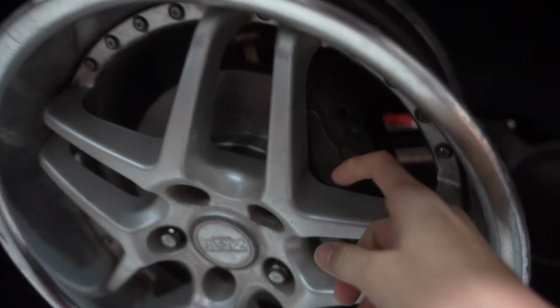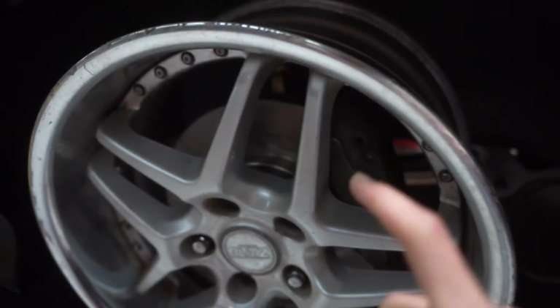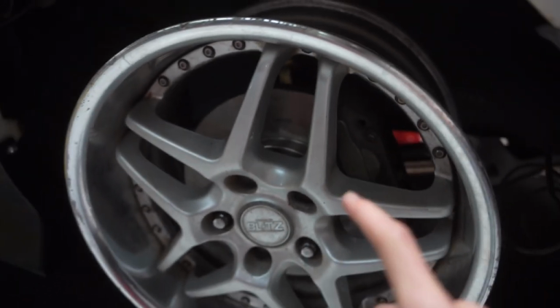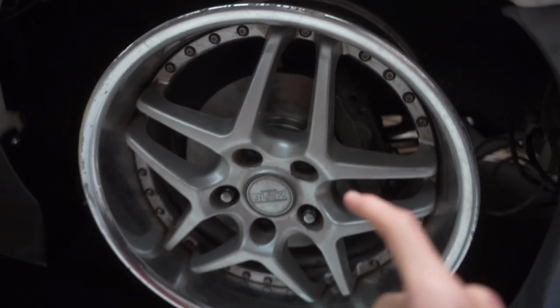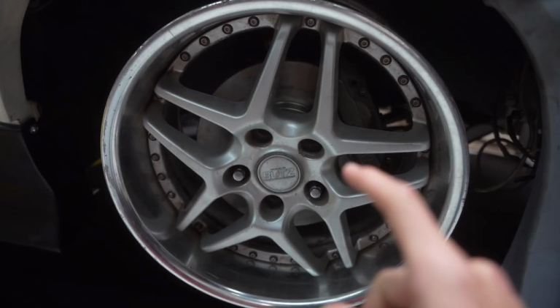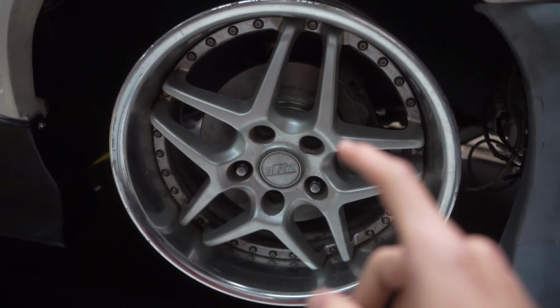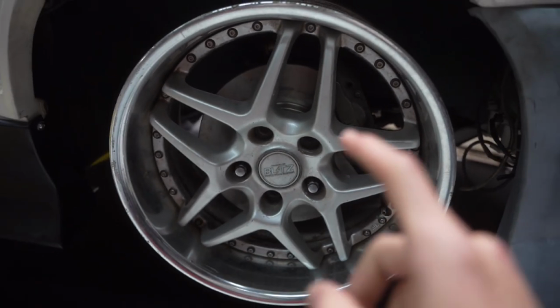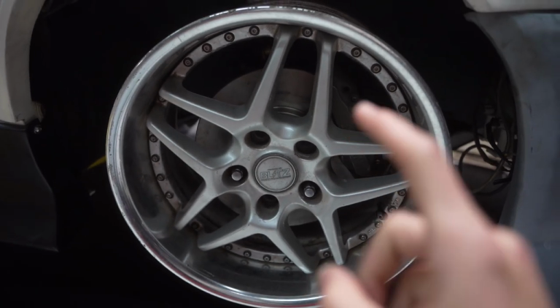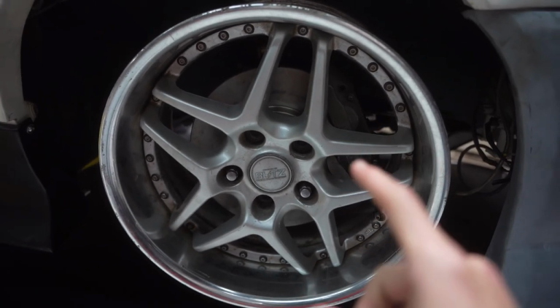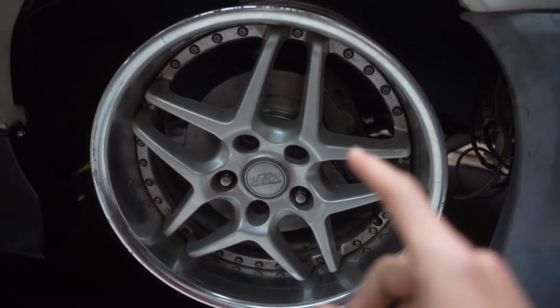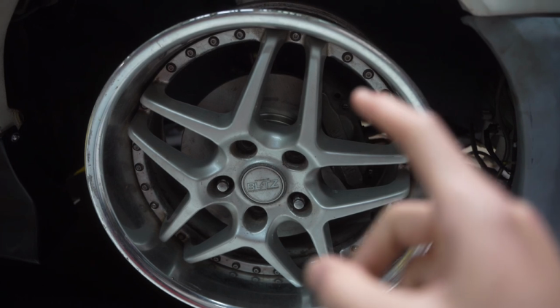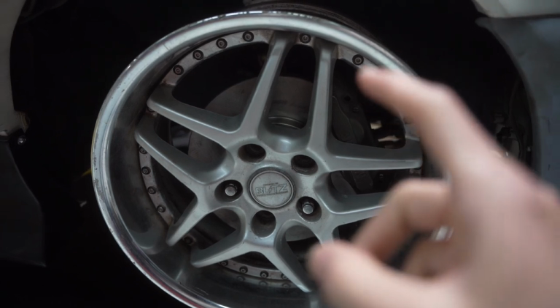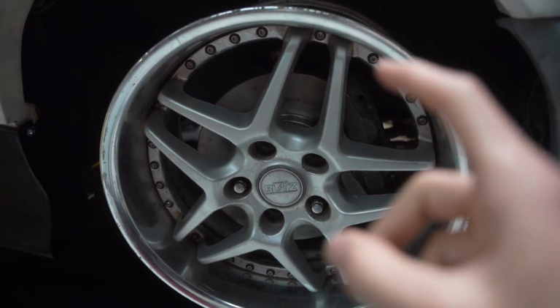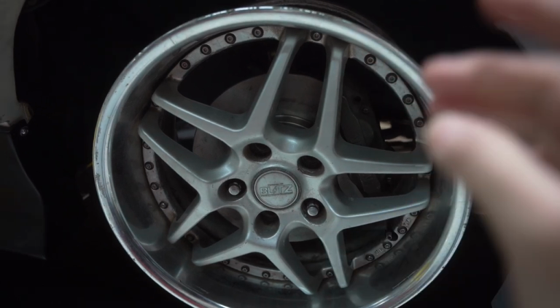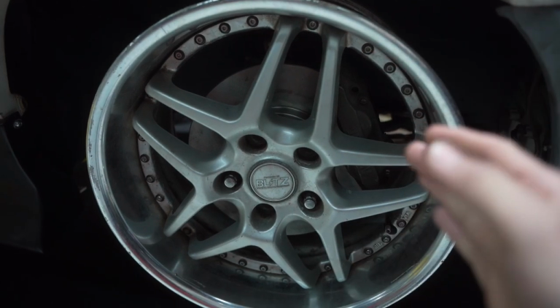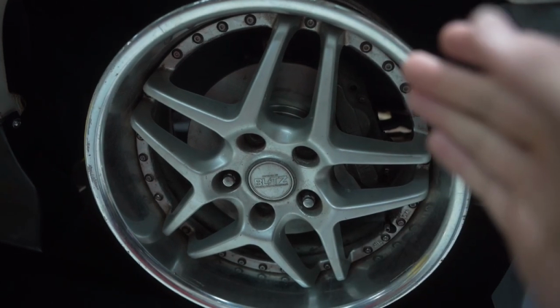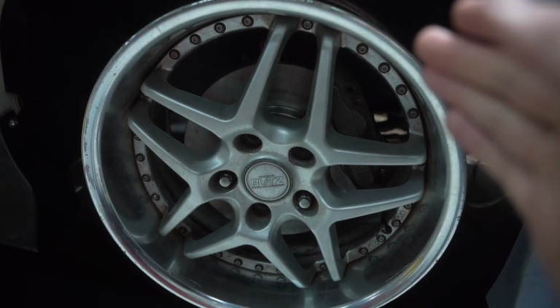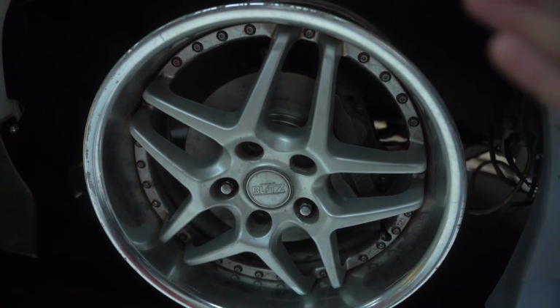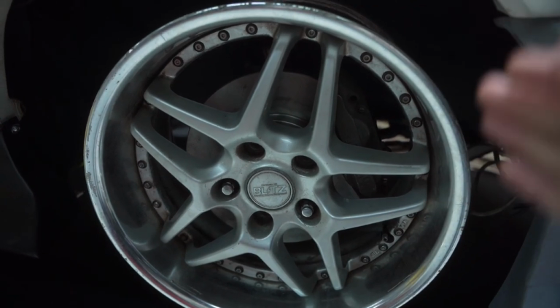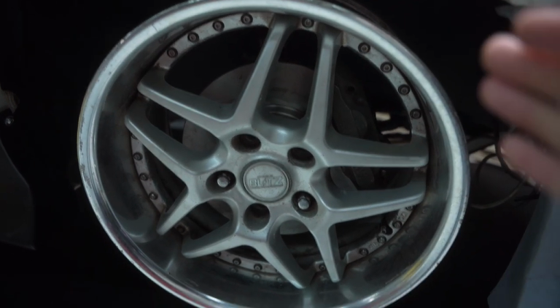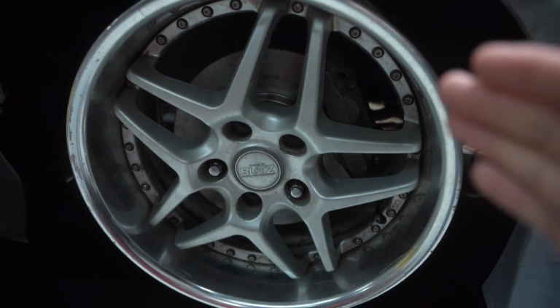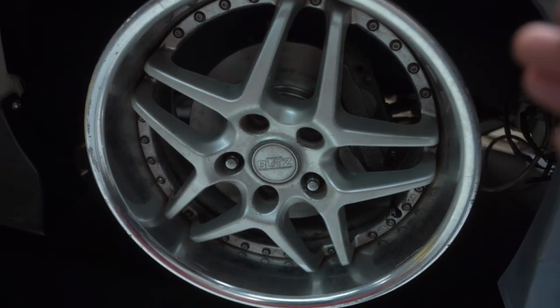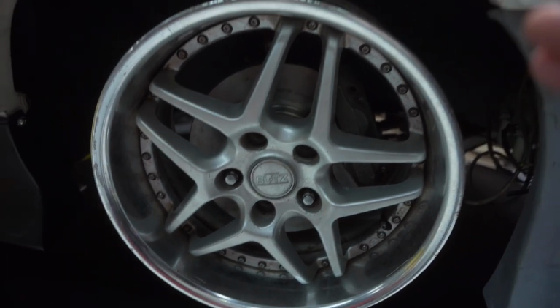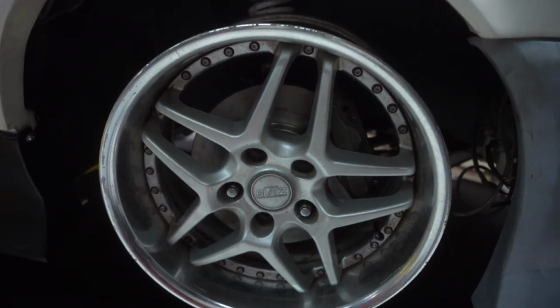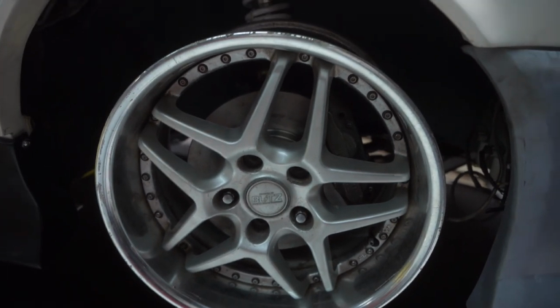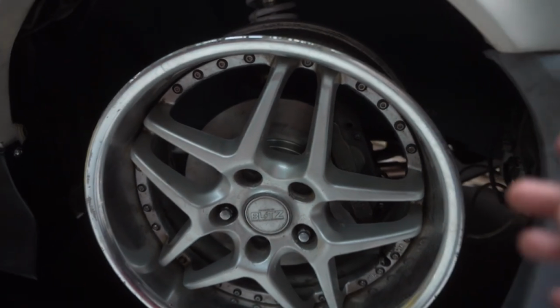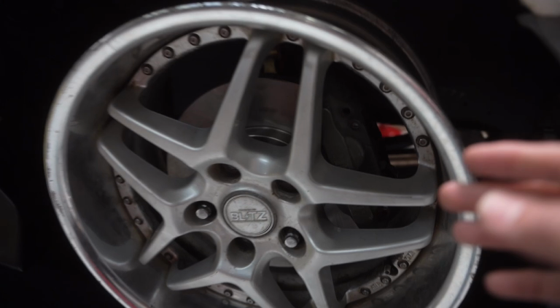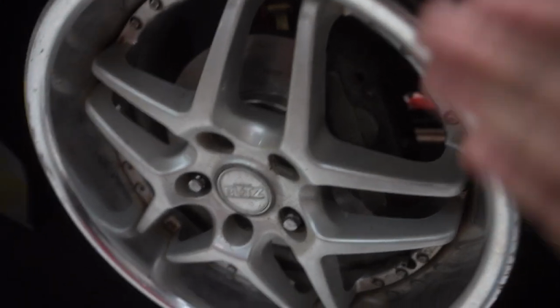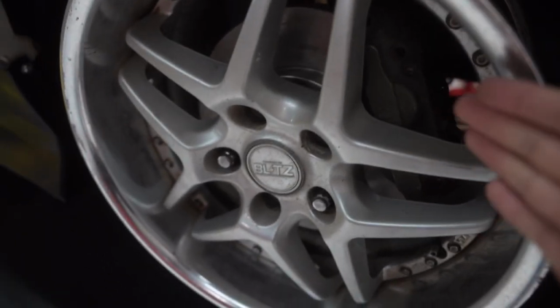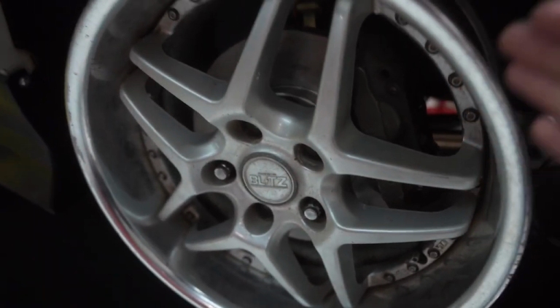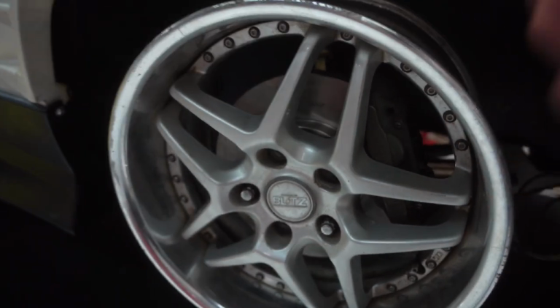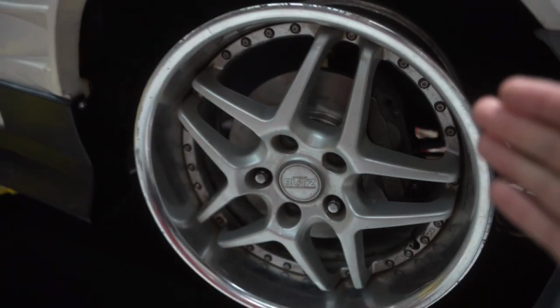So I ordered a three-fourths of an inch spacer, and now that I'm looking at it, I think it's gonna be a little too big, but better safe than sorry — I can downsize that.